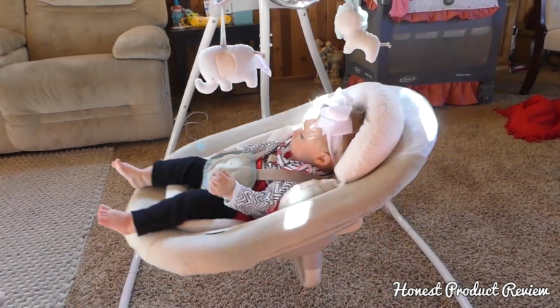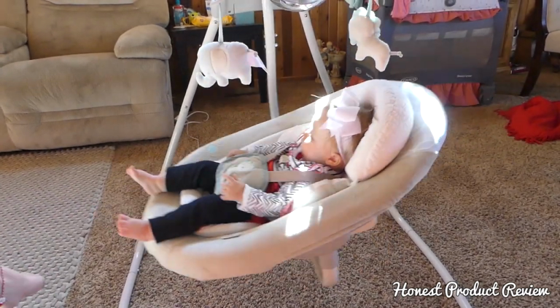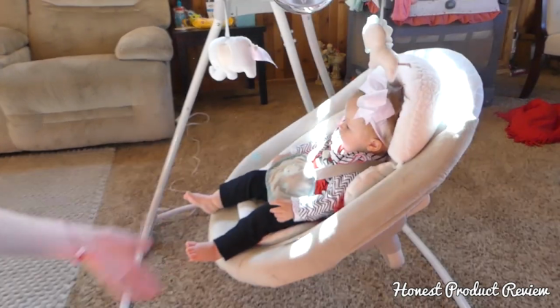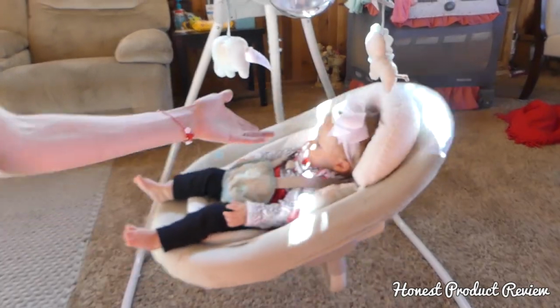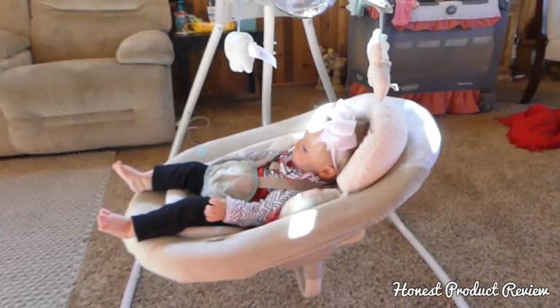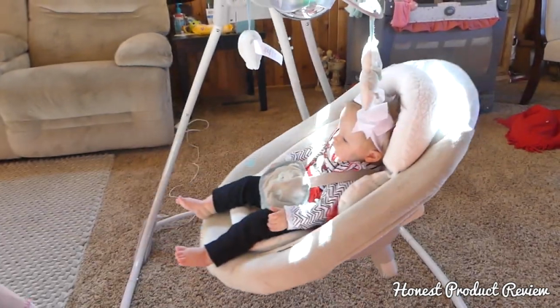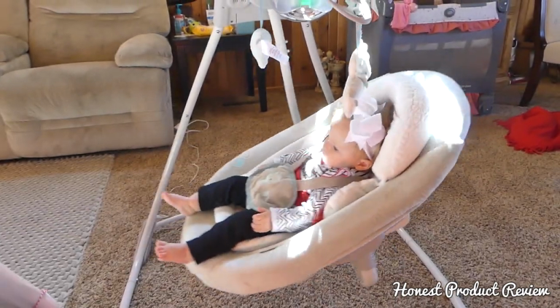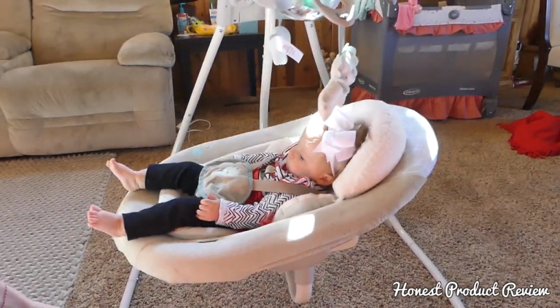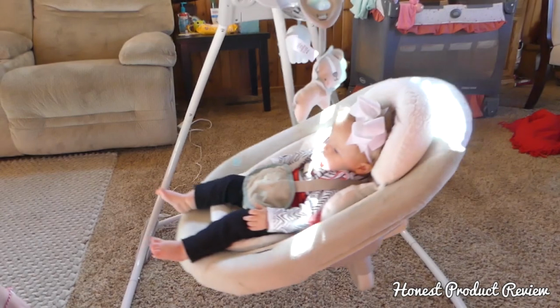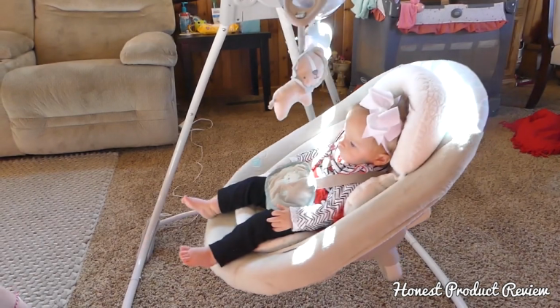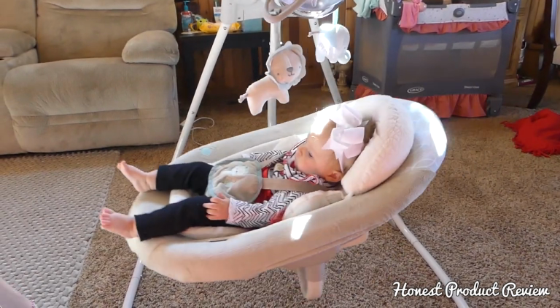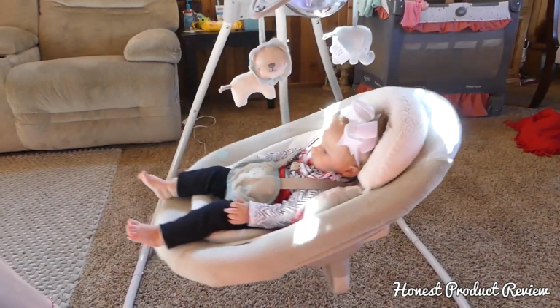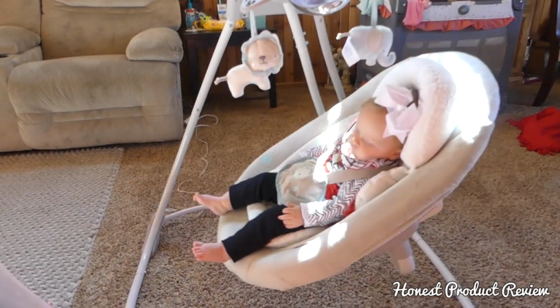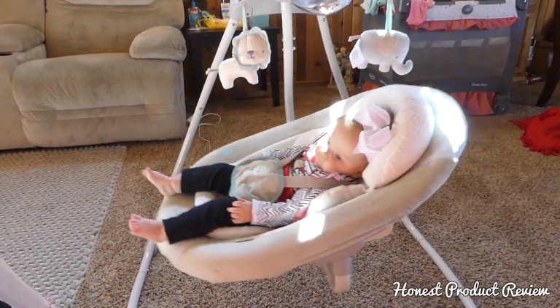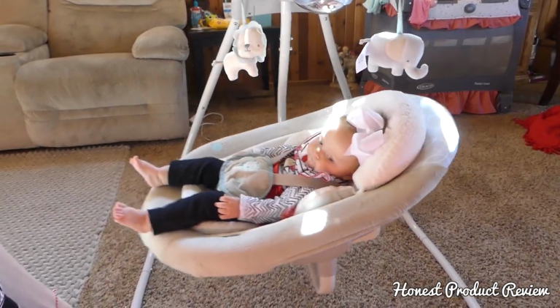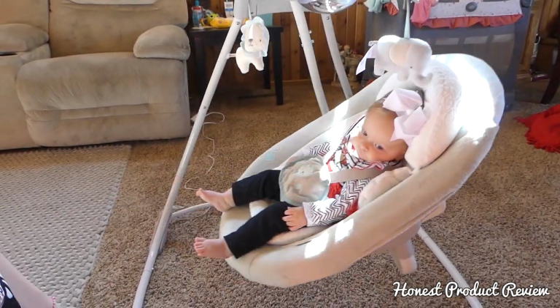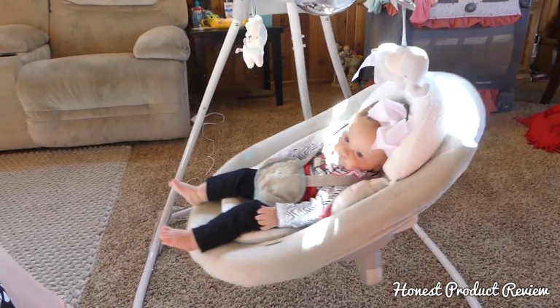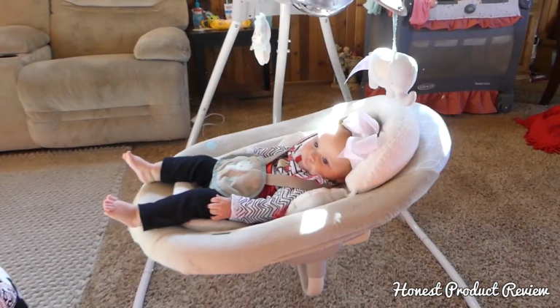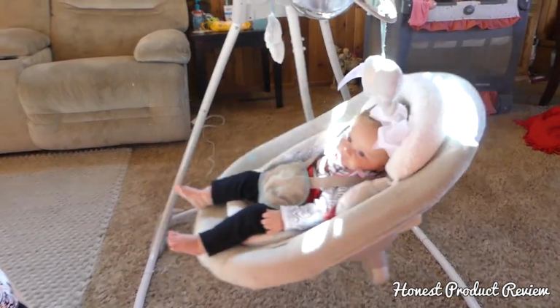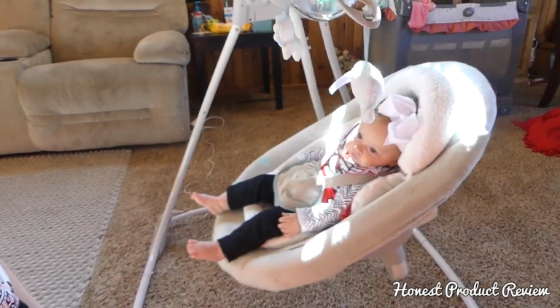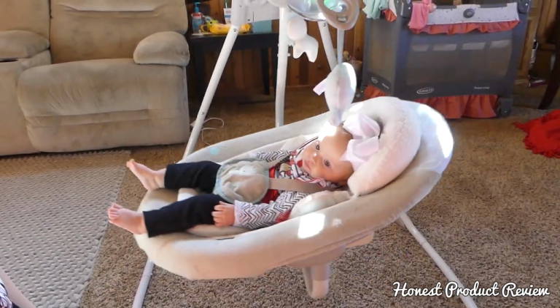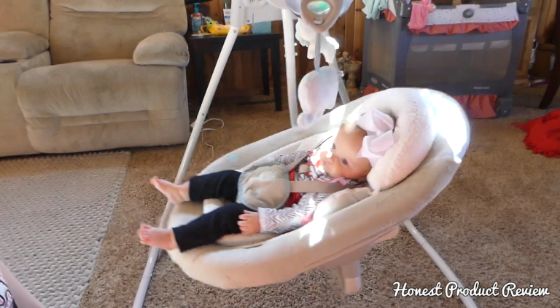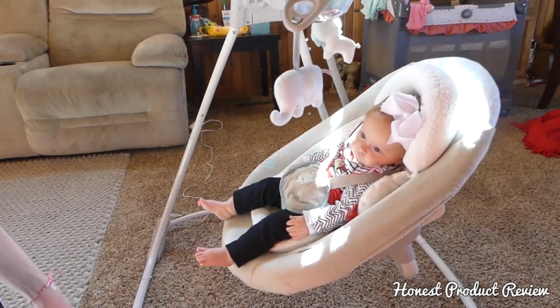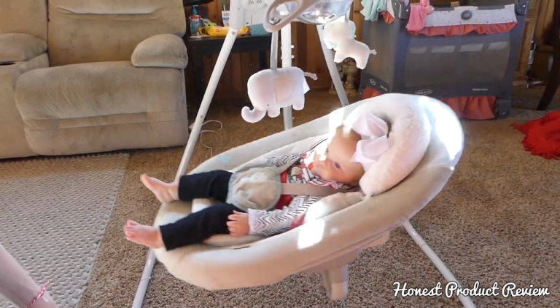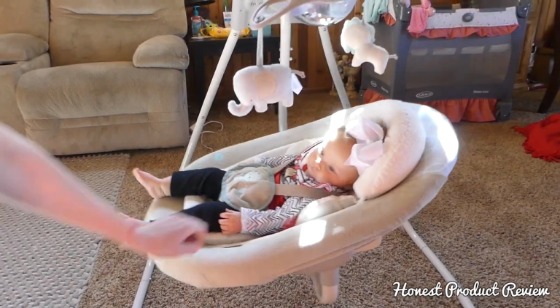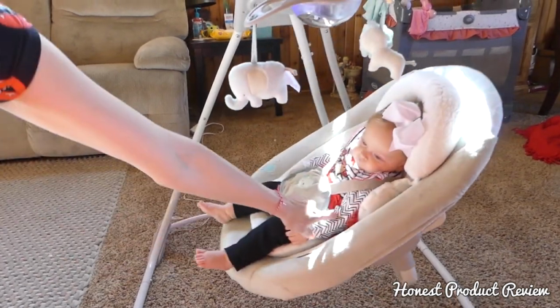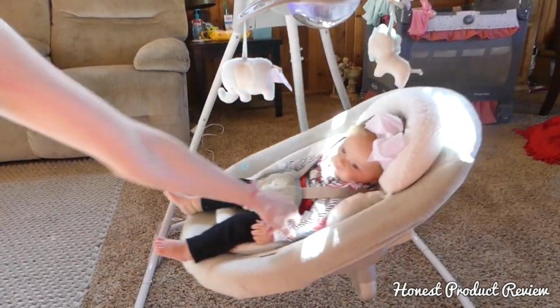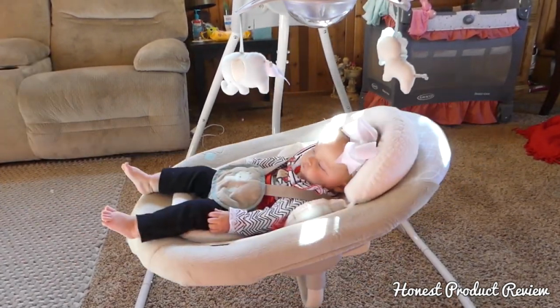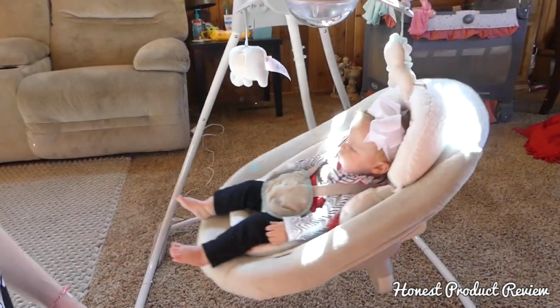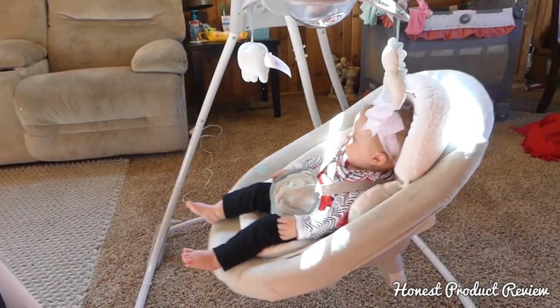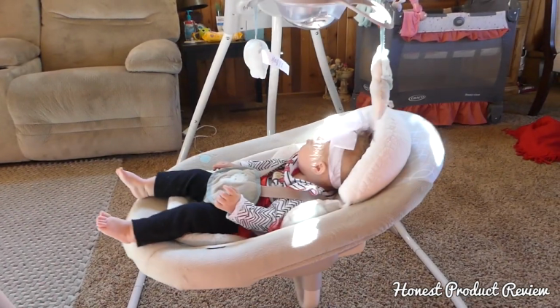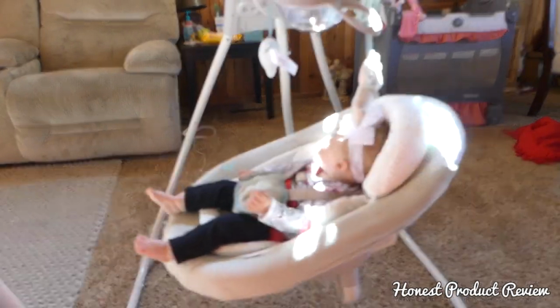We love this swing. She loves this swing and all the features it has. We definitely recommend it. So stay tuned — watch for more review videos and more of her cute stuff that we get as she gets bigger.